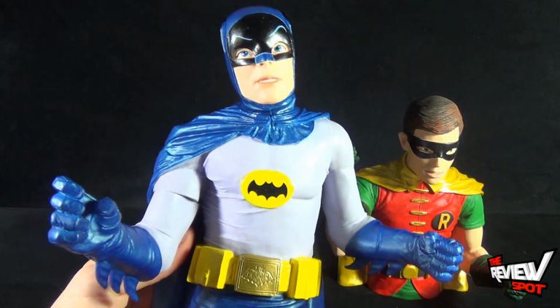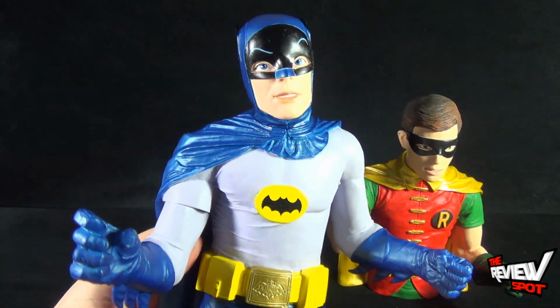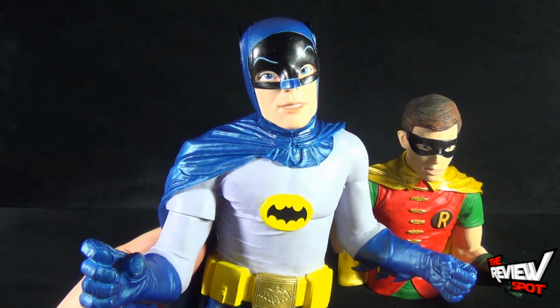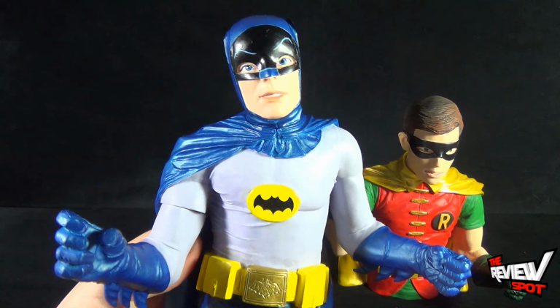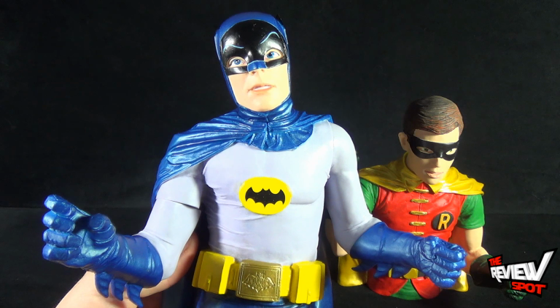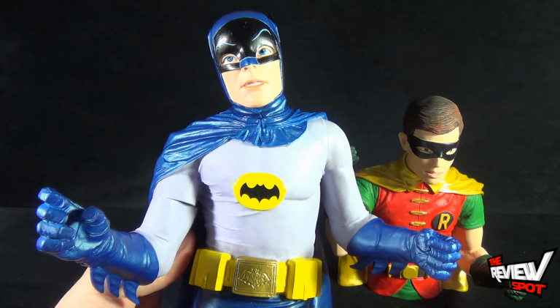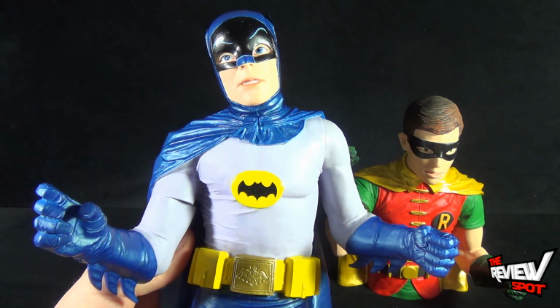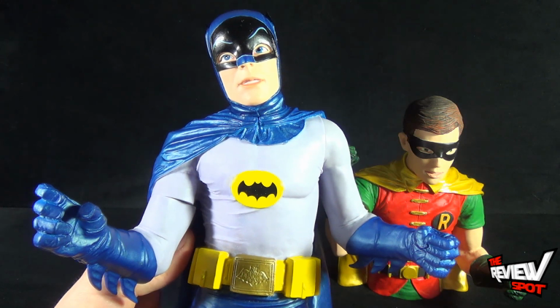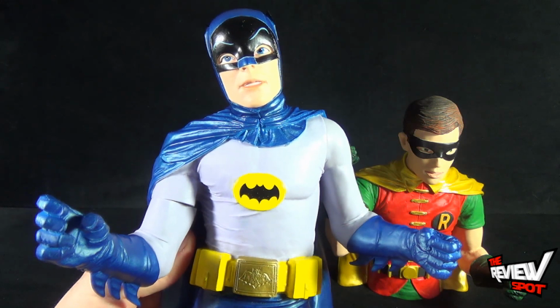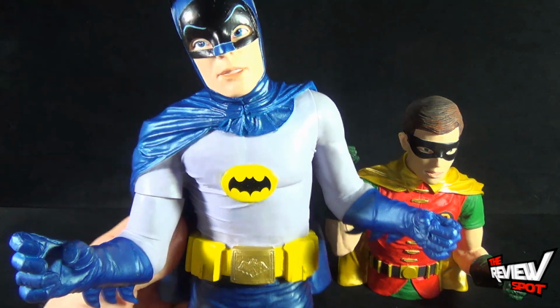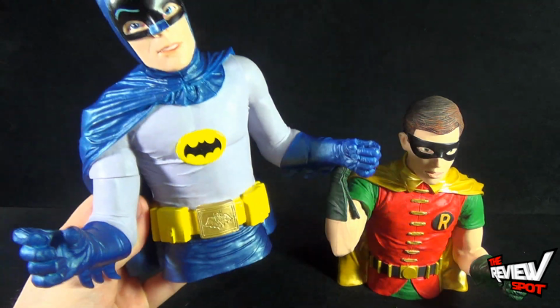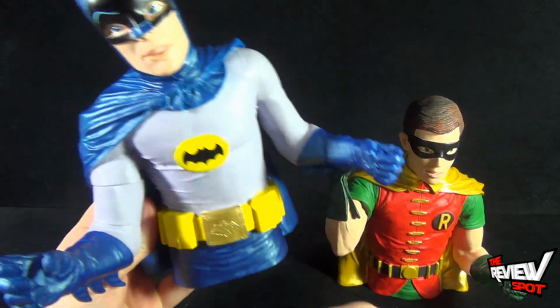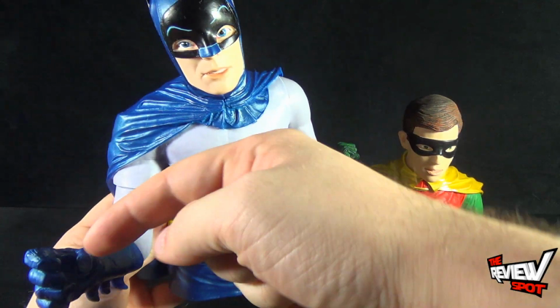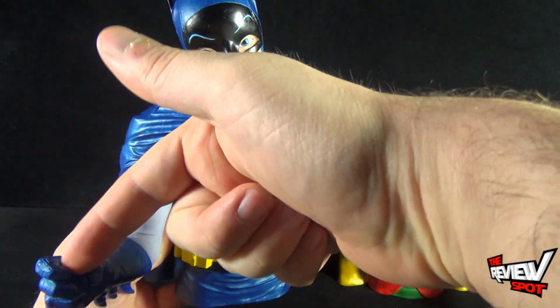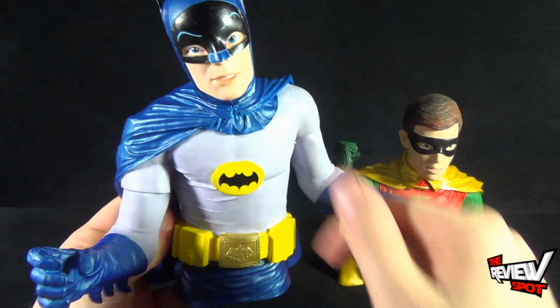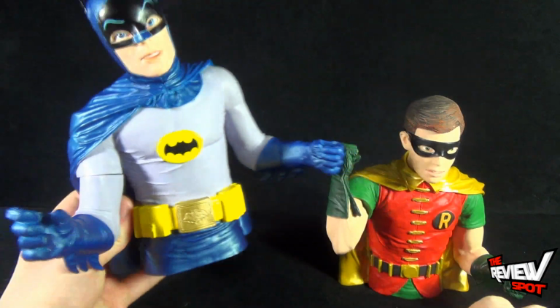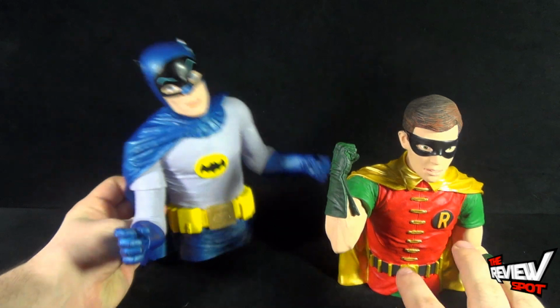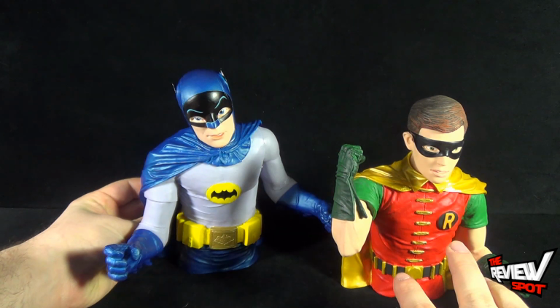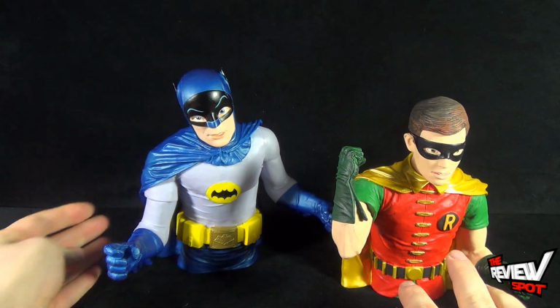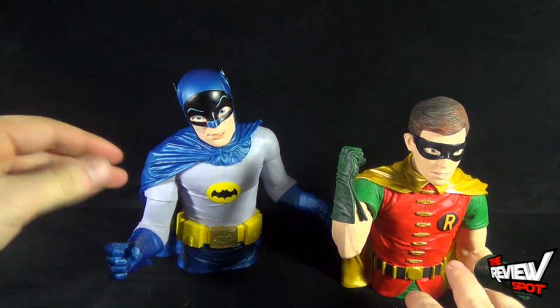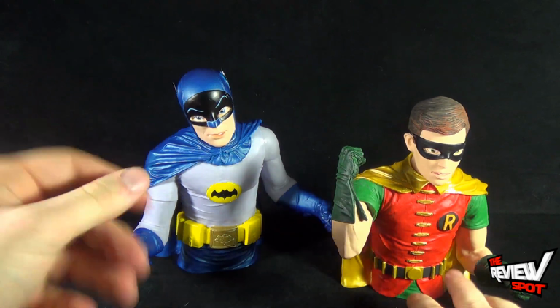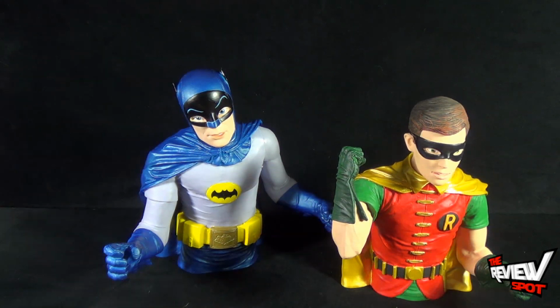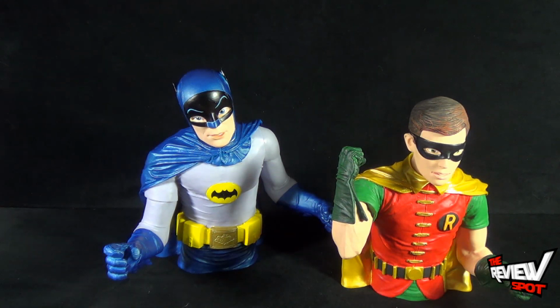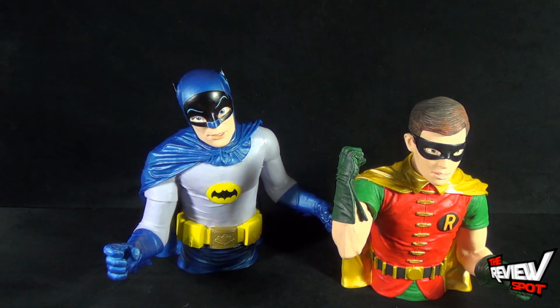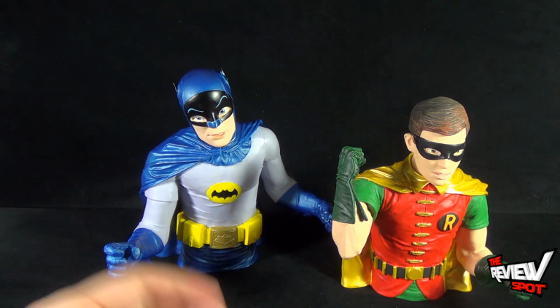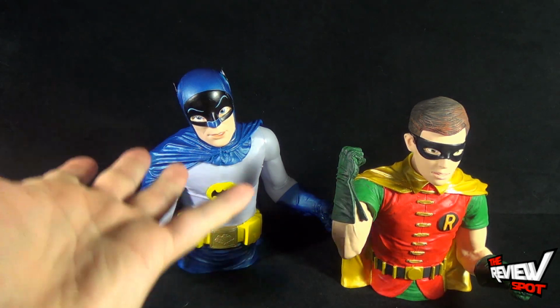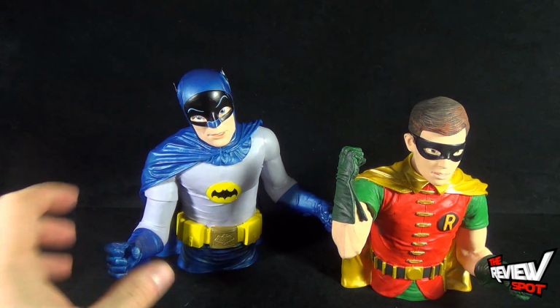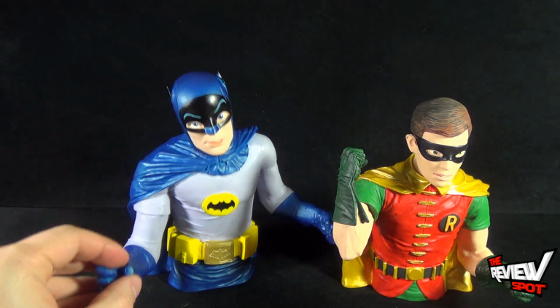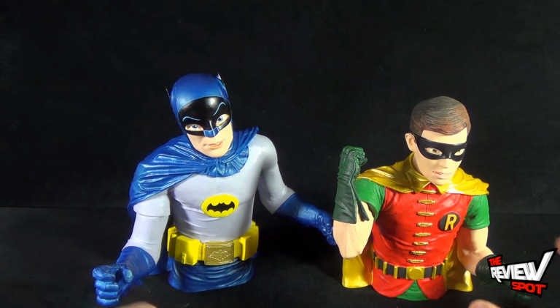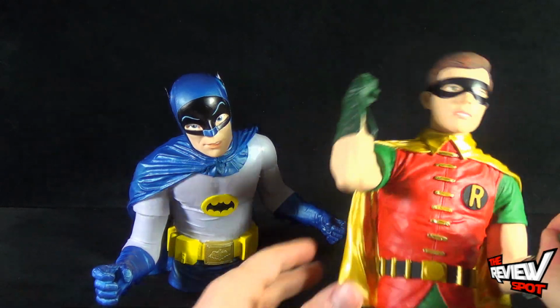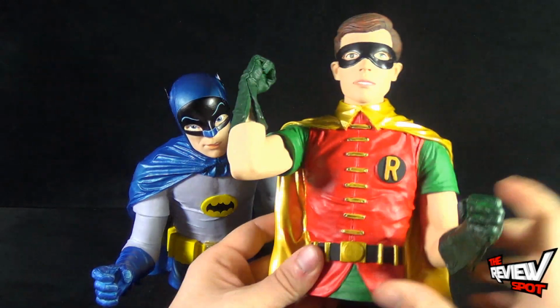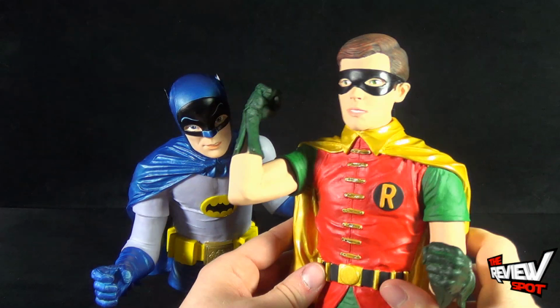I like the expression on Batman's face too. It seems like Batman's got a section in his hand where he really should have had a Batarang or something like that, but yeah, it's still a really nice looking piece.